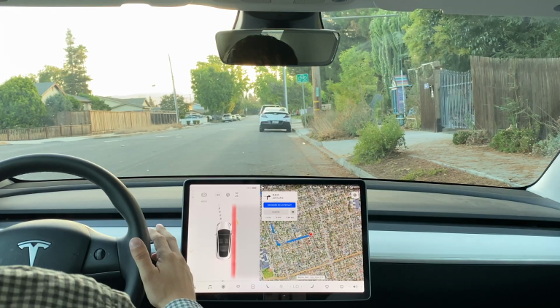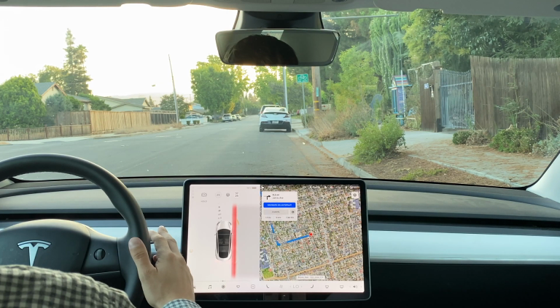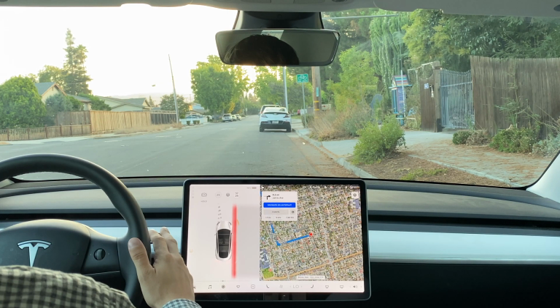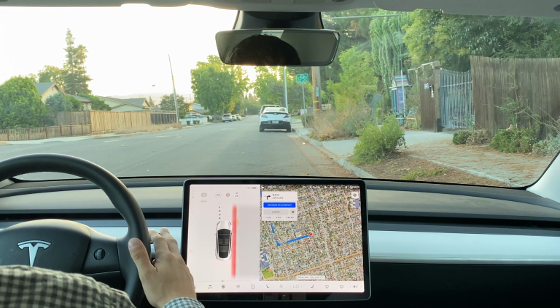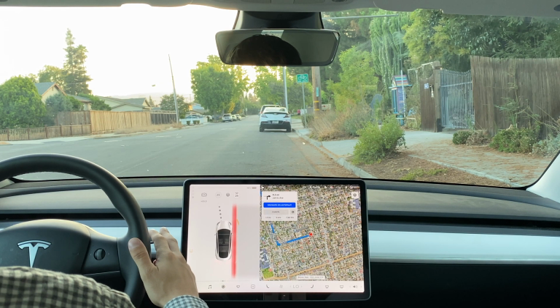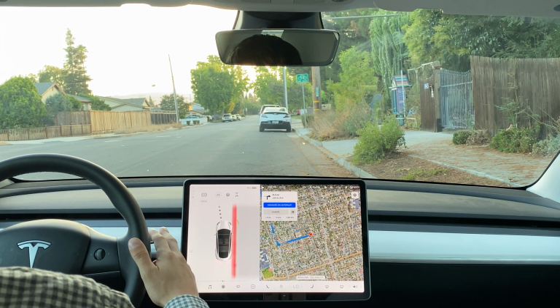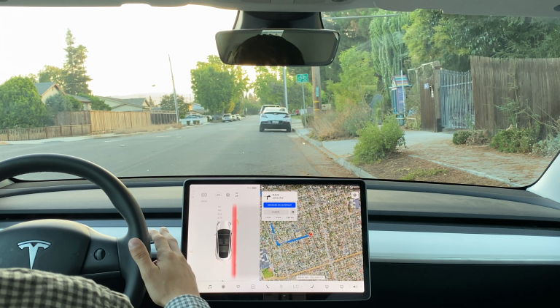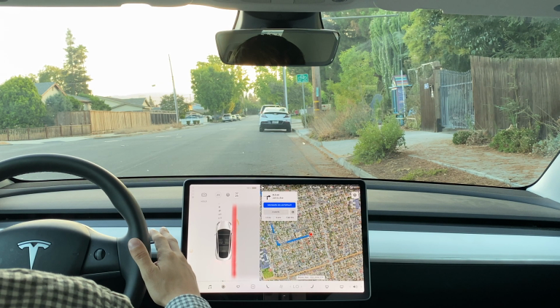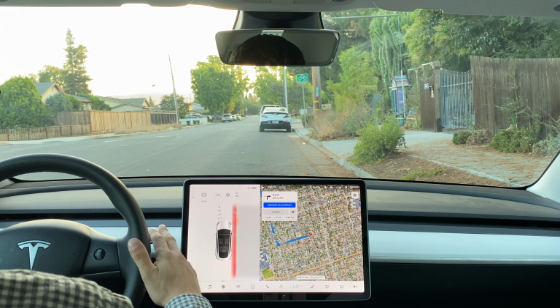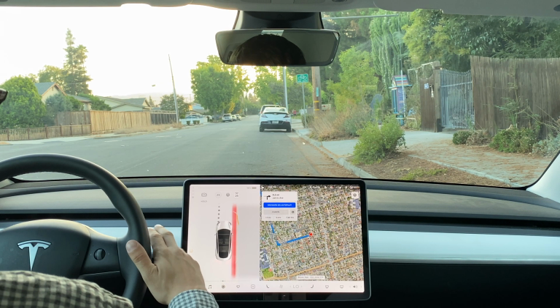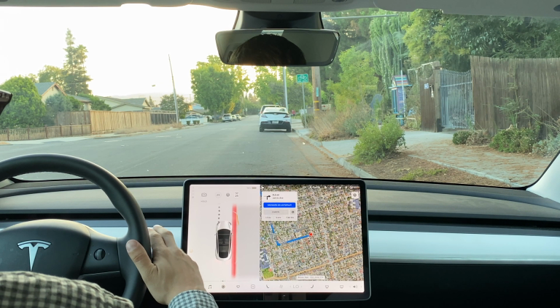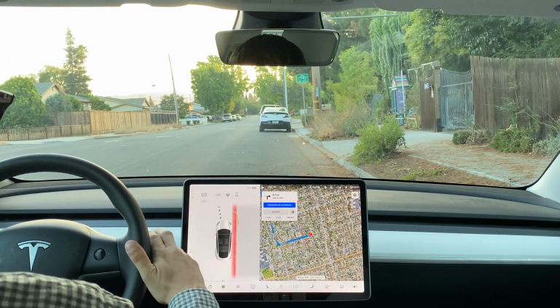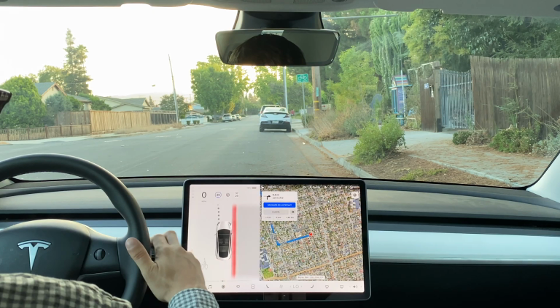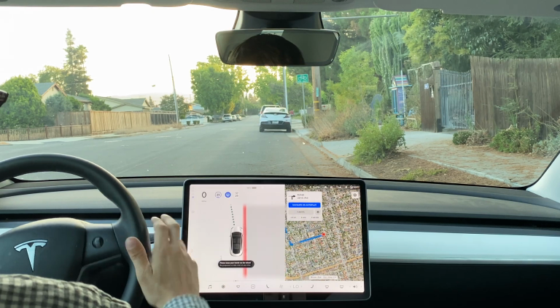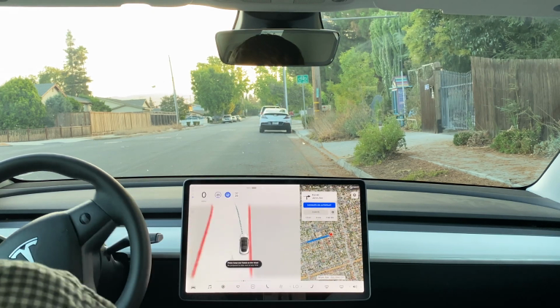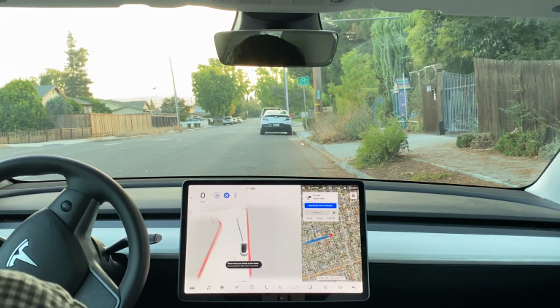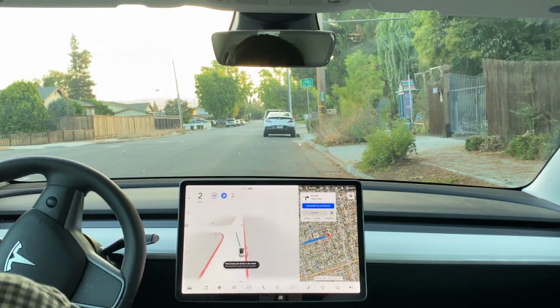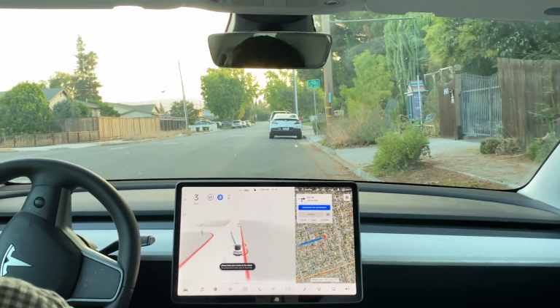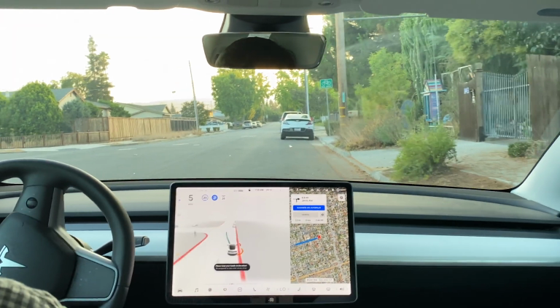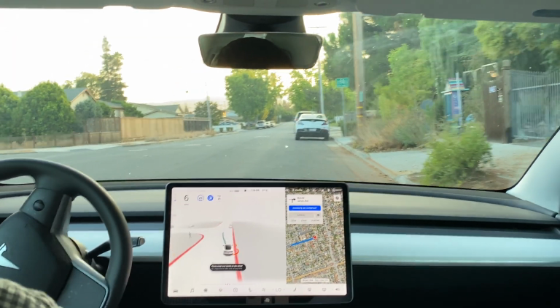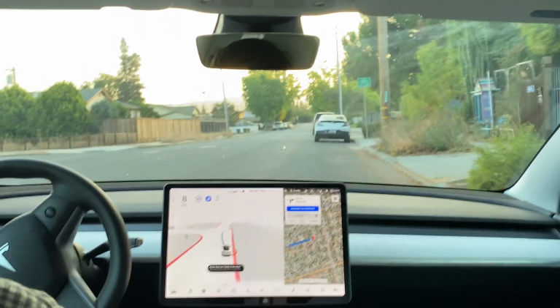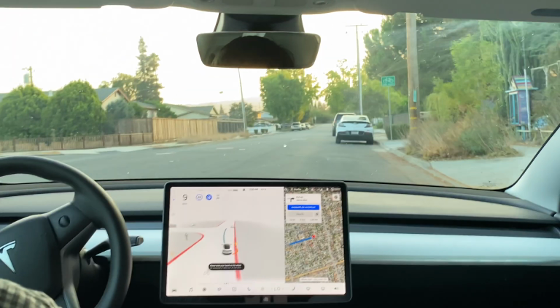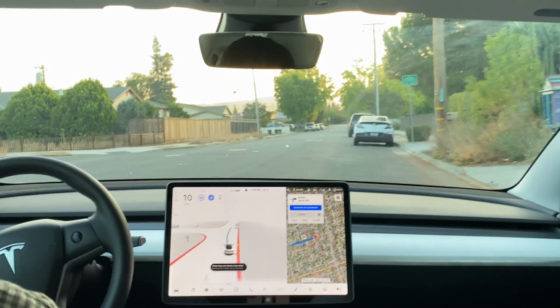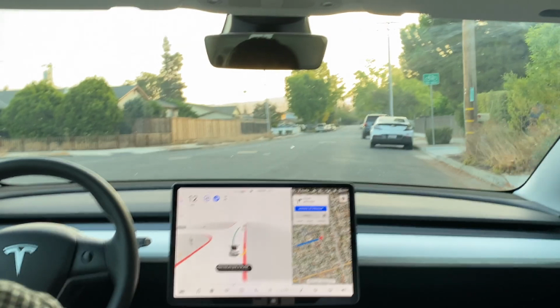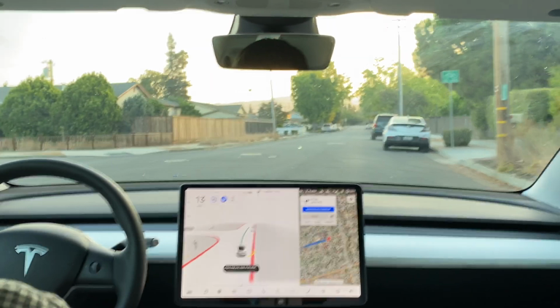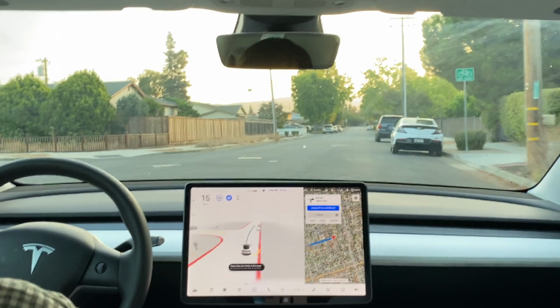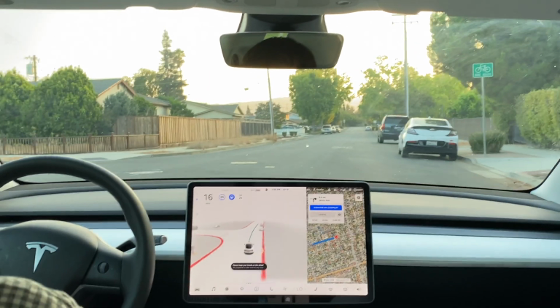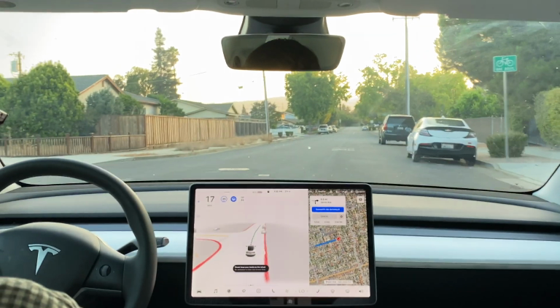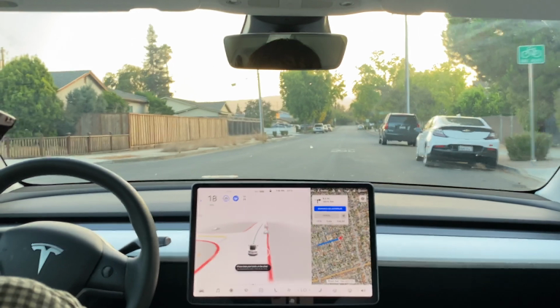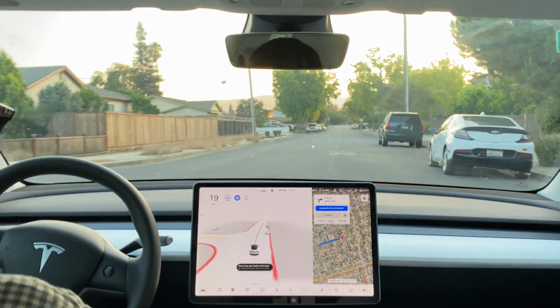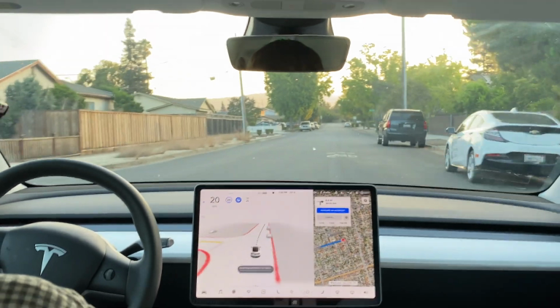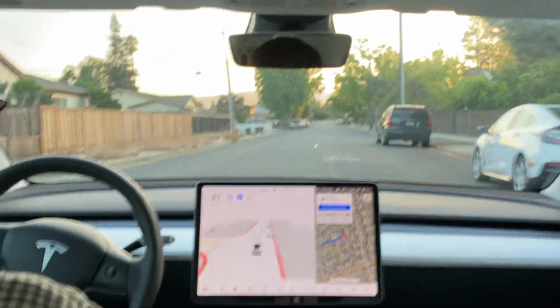Here we are at a pulled over stop on the side of the road. Let's see how FSD gets us out of this one. The car pulls us out nice and smooth.